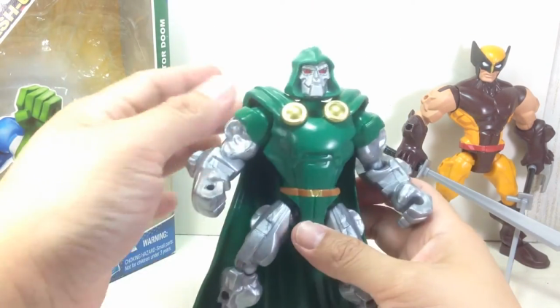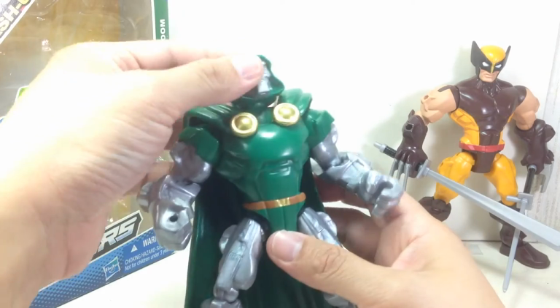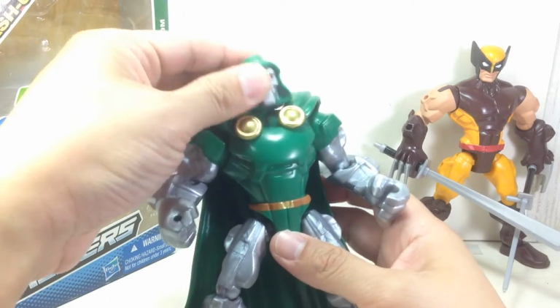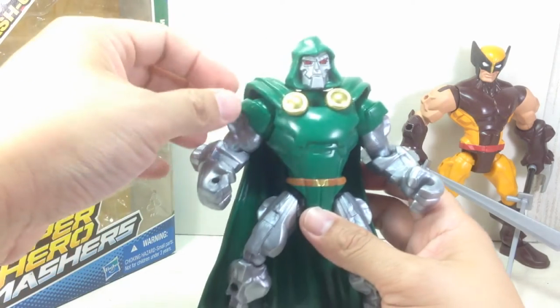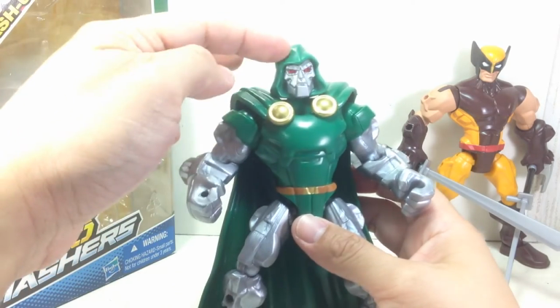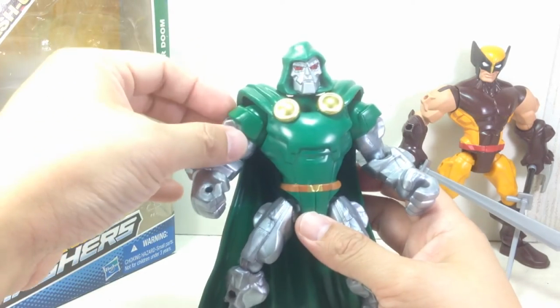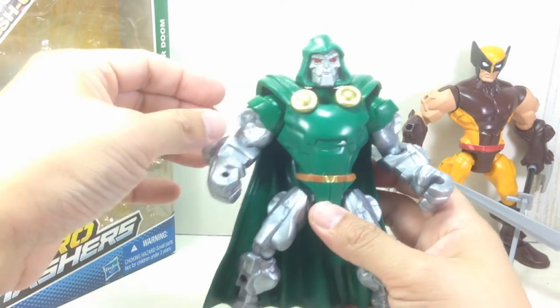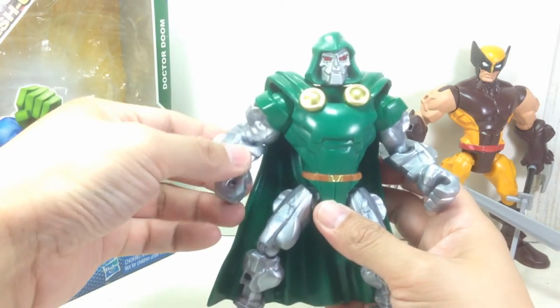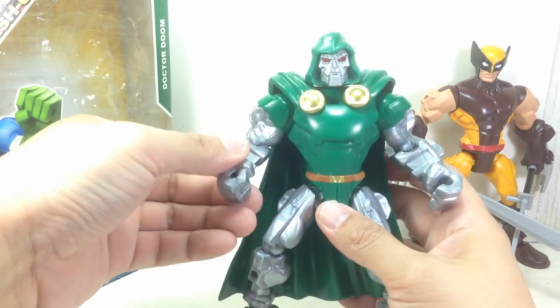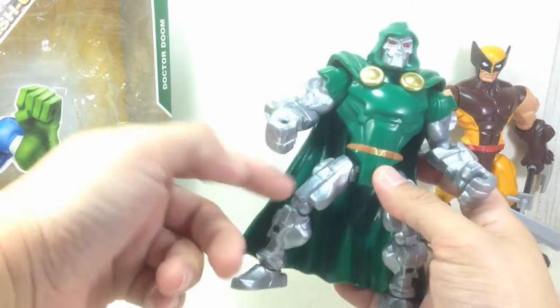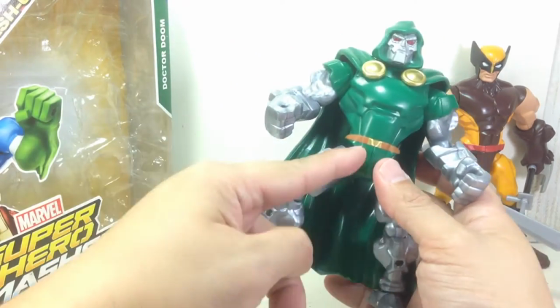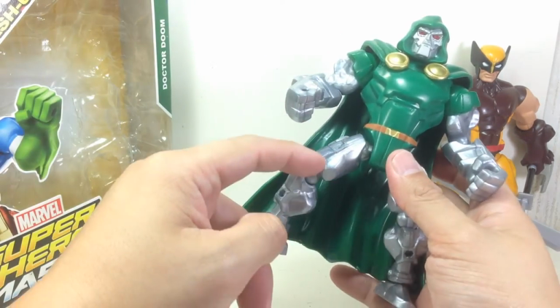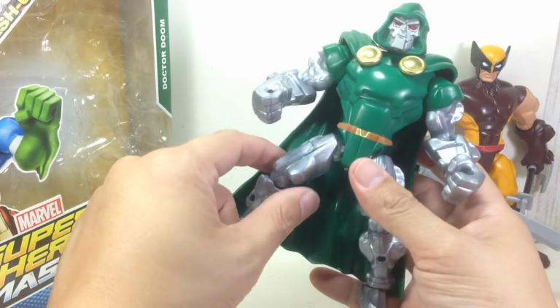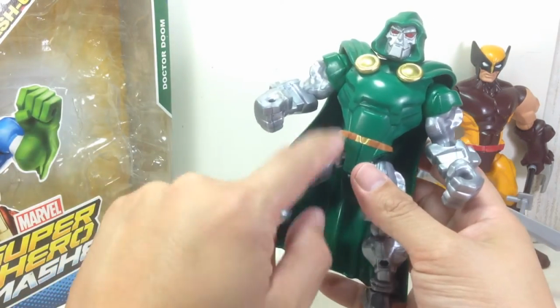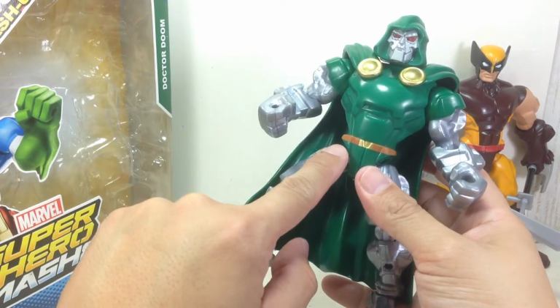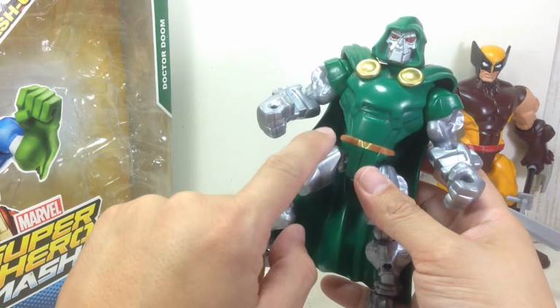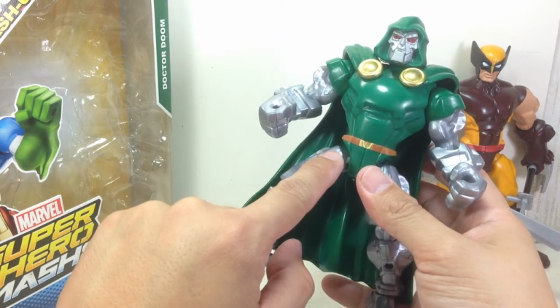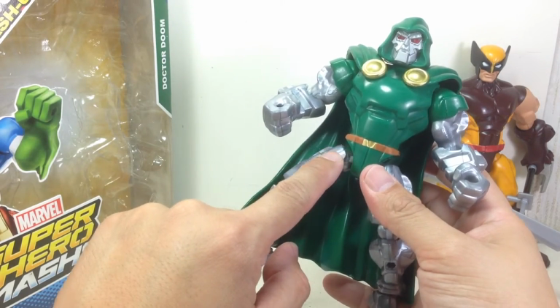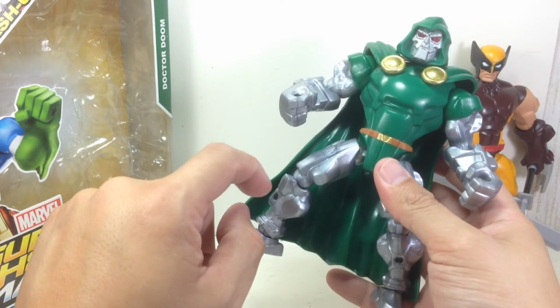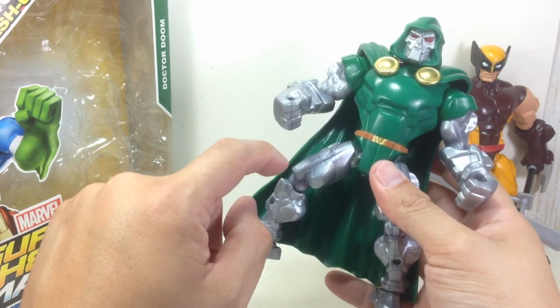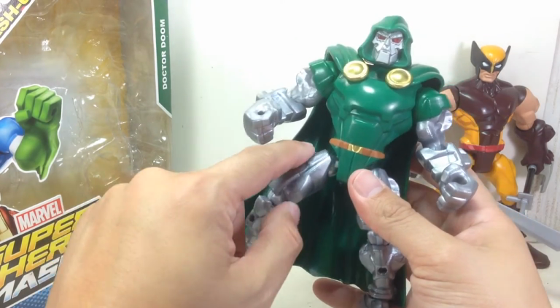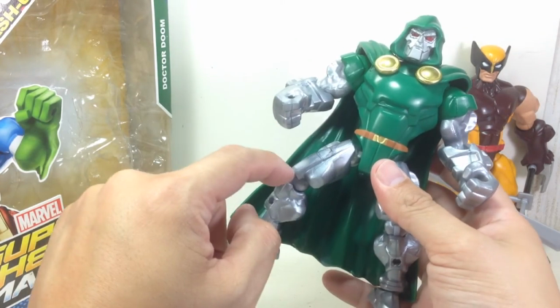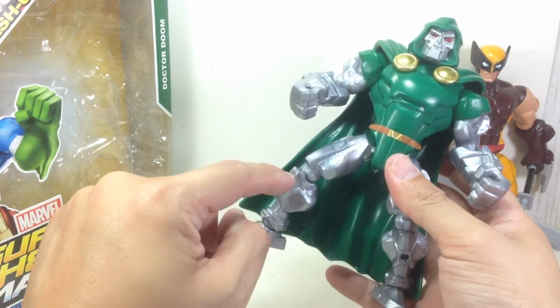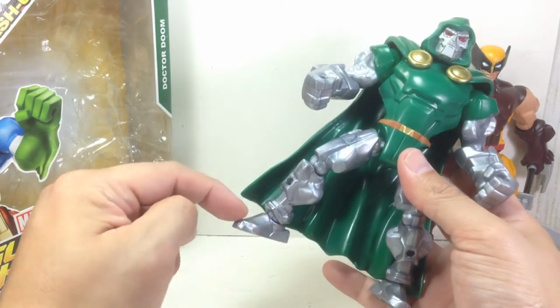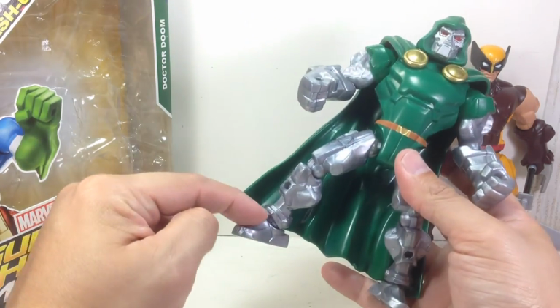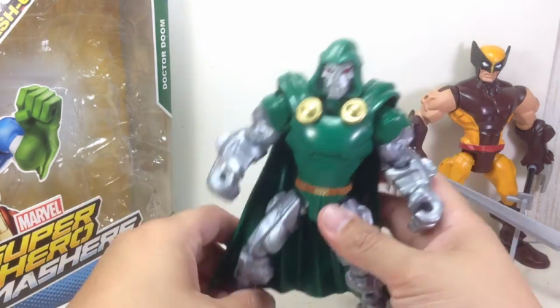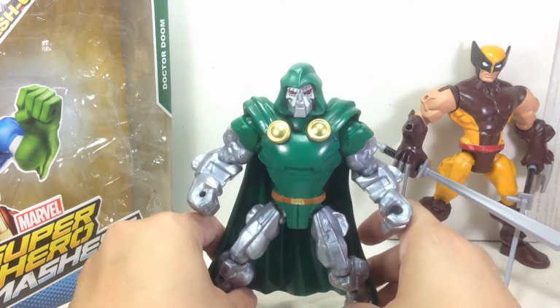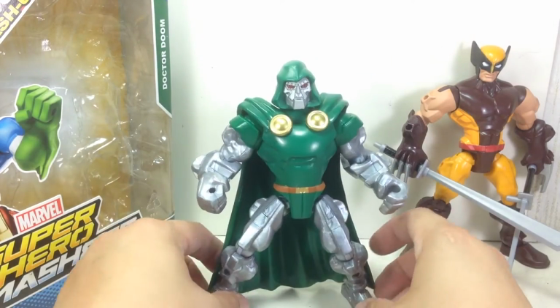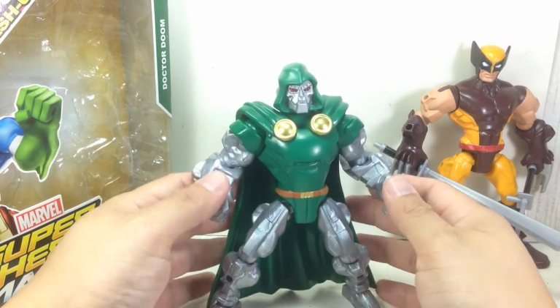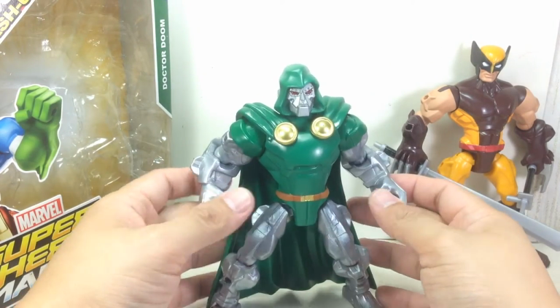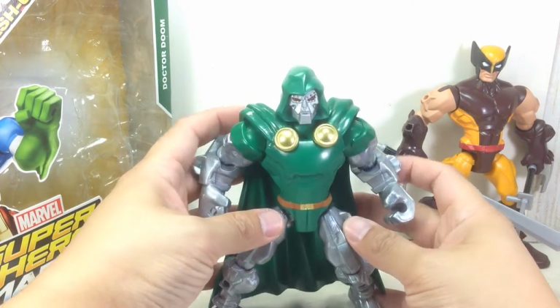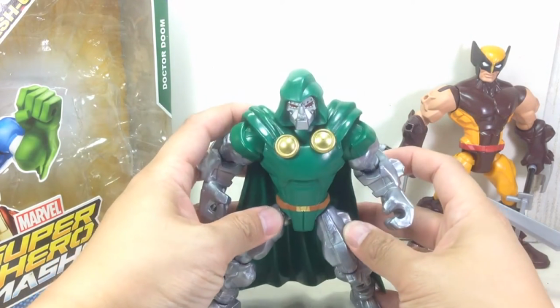Articulation for the figure: ball hinge neck, ball hinge shoulders, hinge elbows with swivel, ball hinge hips, thigh swivel, hinge knees with swivel, and ball hinge ankles with a rocker joint. Just a great, great villain.